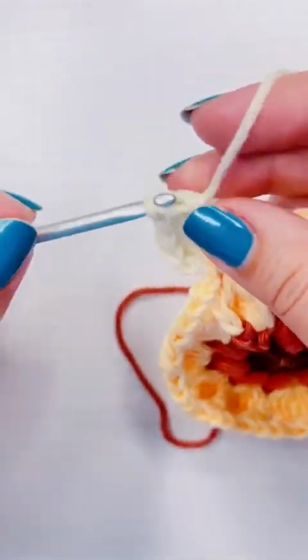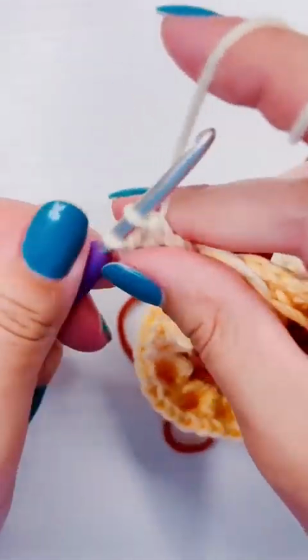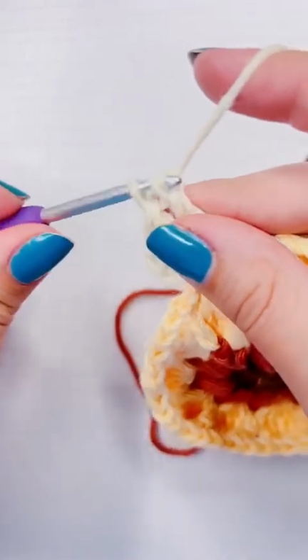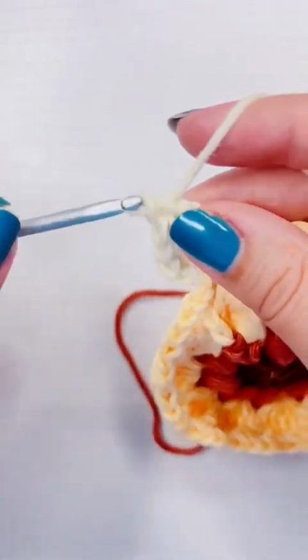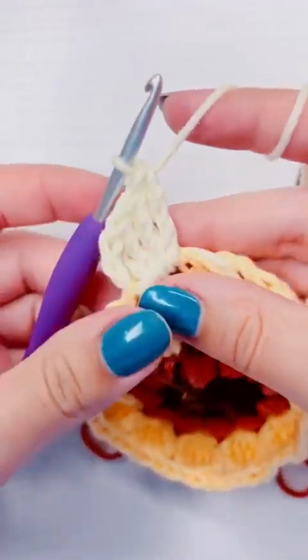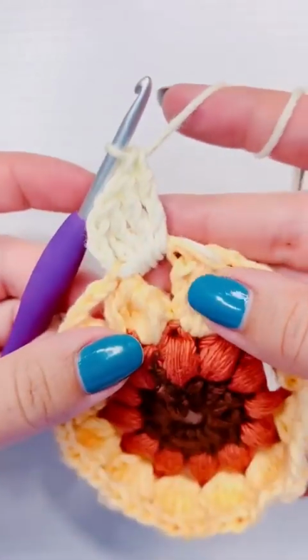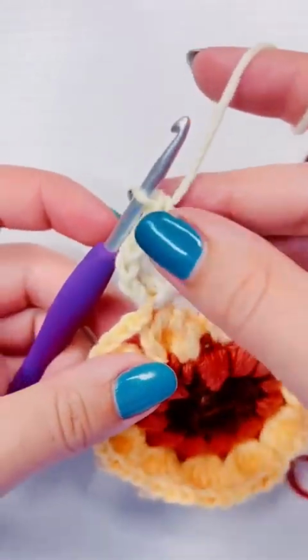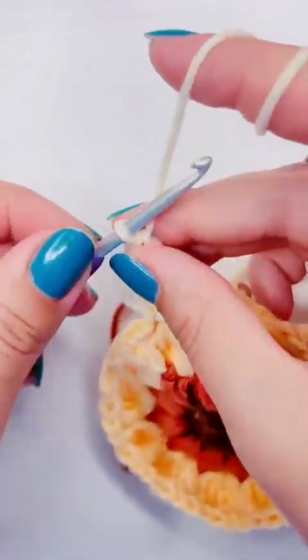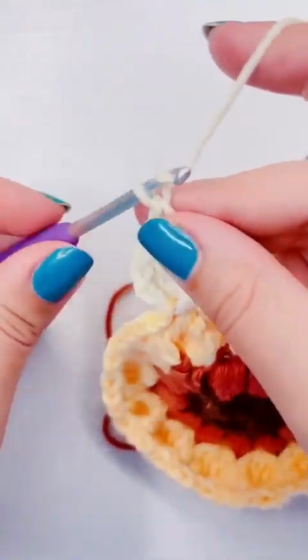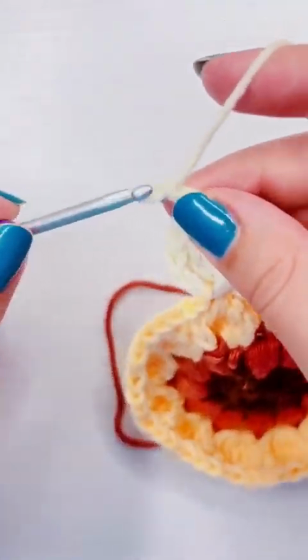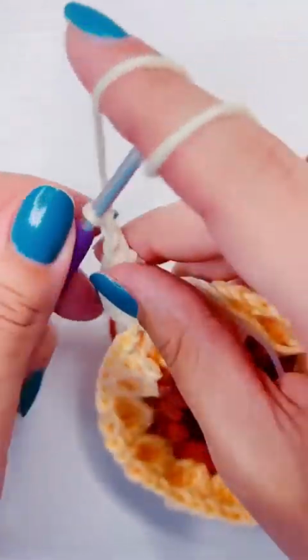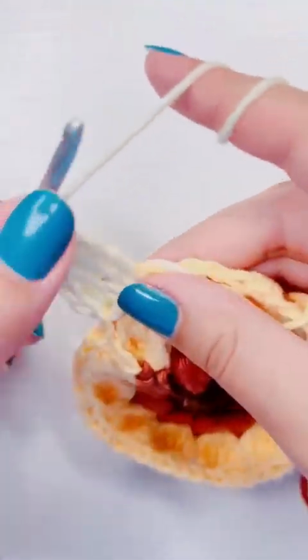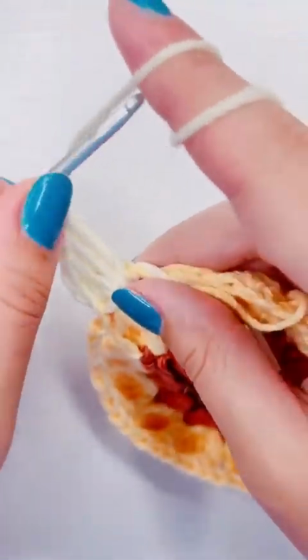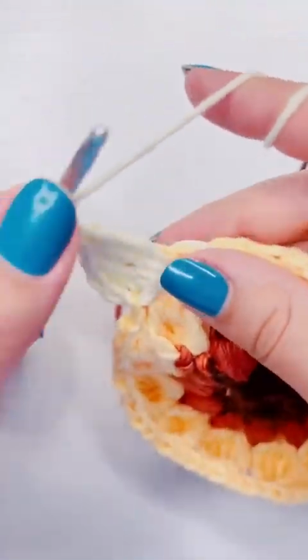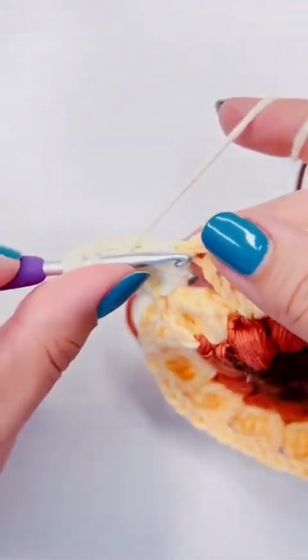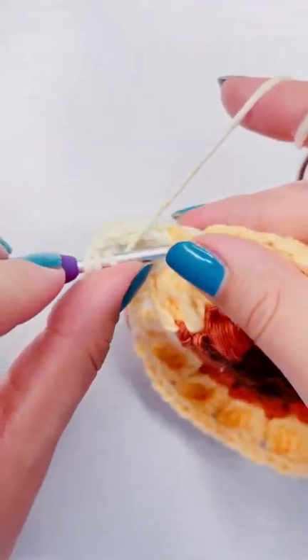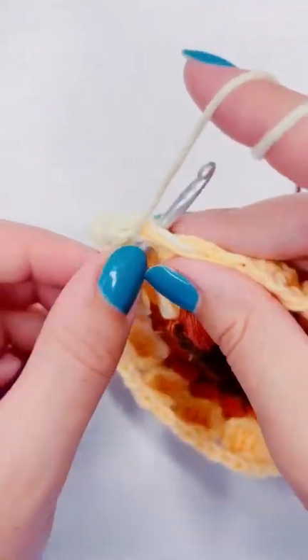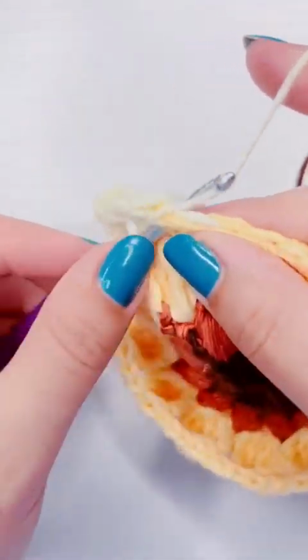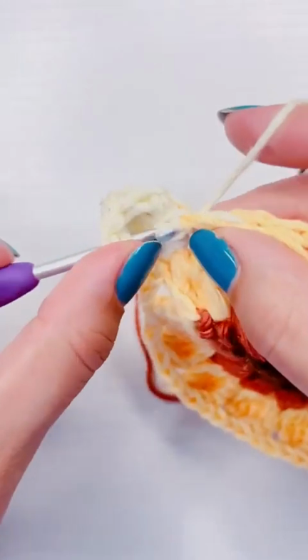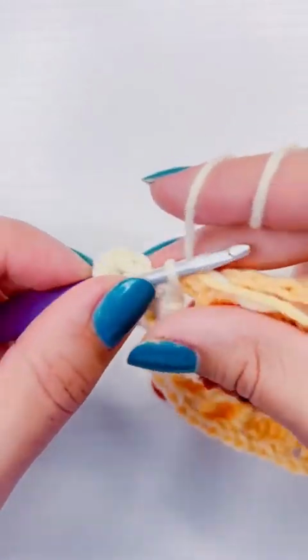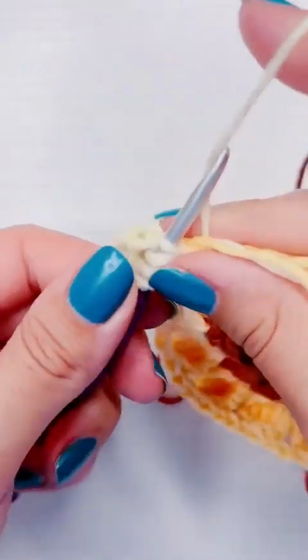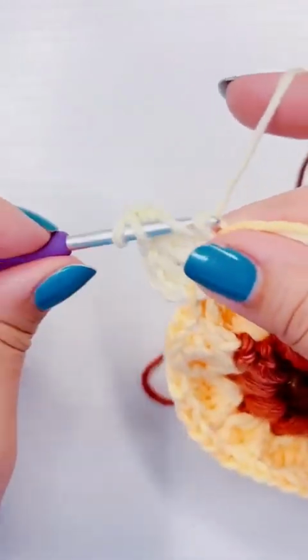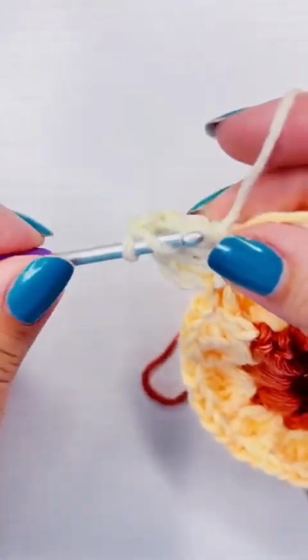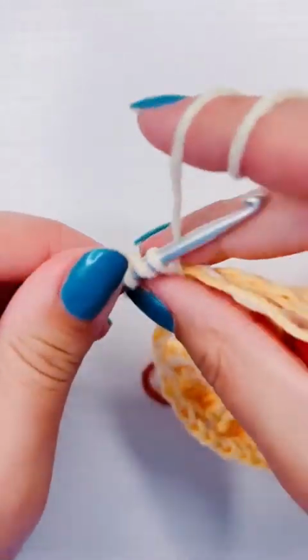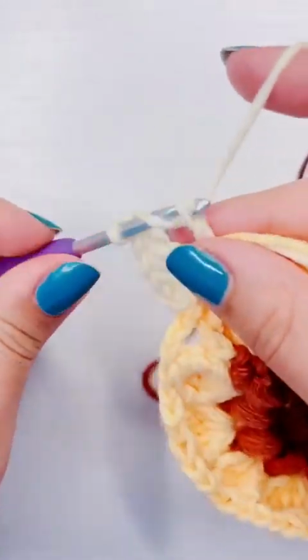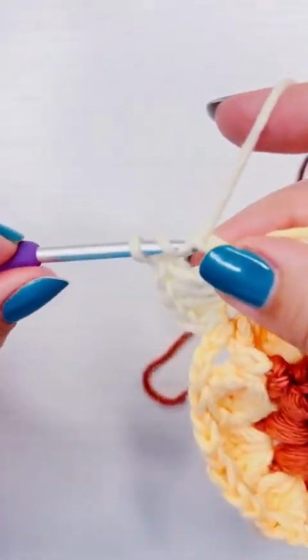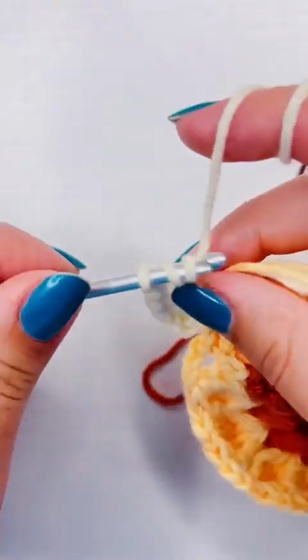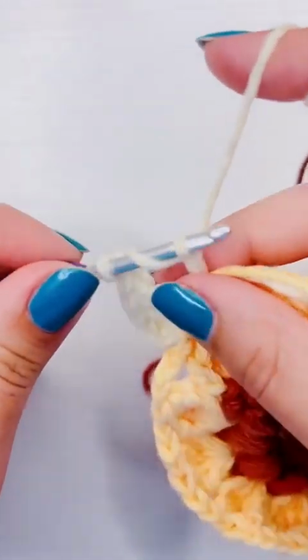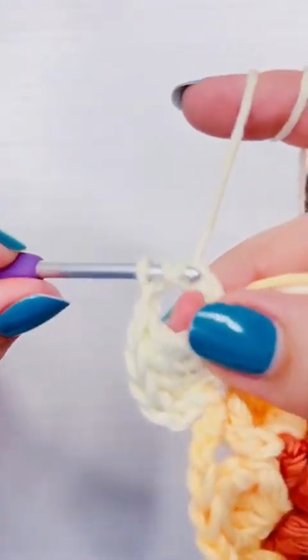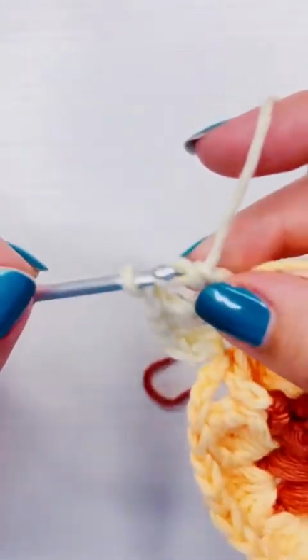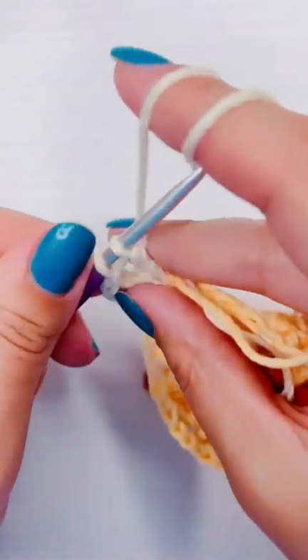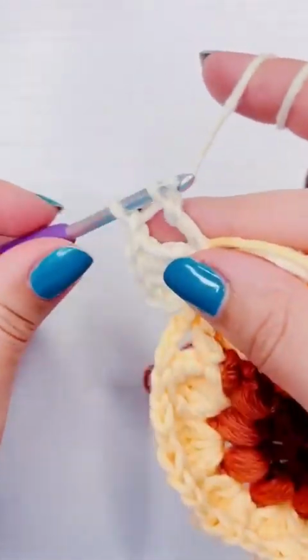Triple and treble crochet are the same thing, by the way. I'm using the term 'triple' because the captions will pick it up better than 'treble'.